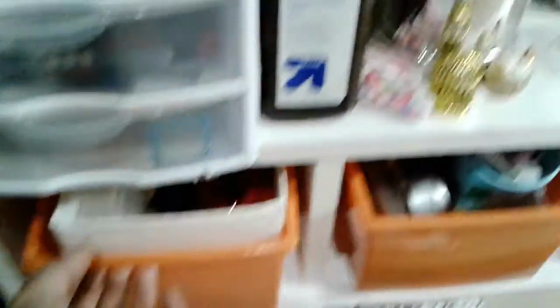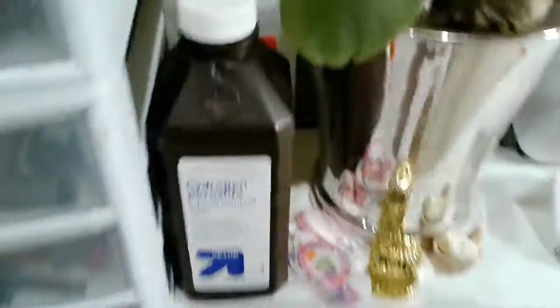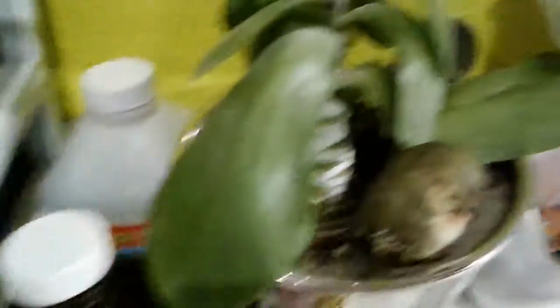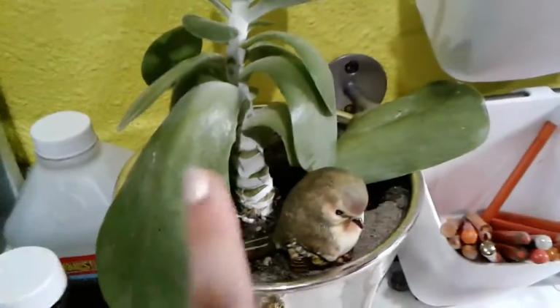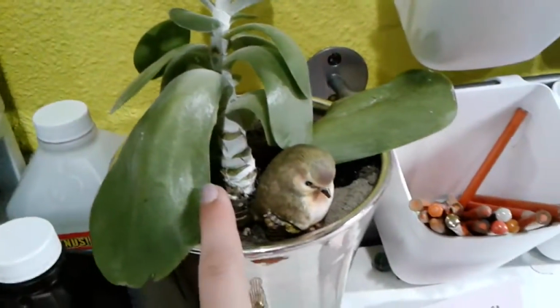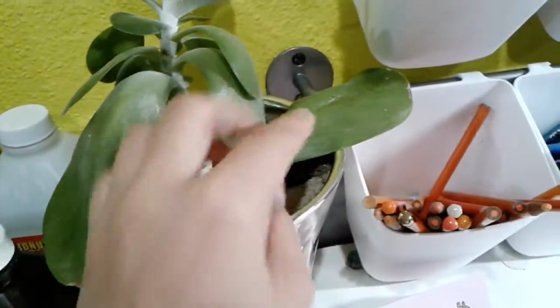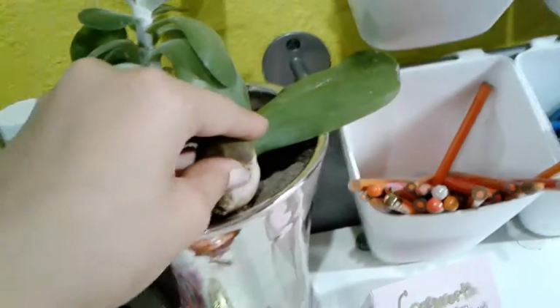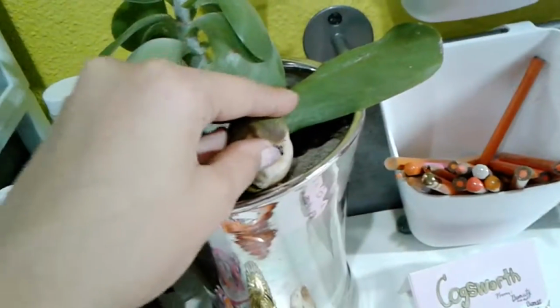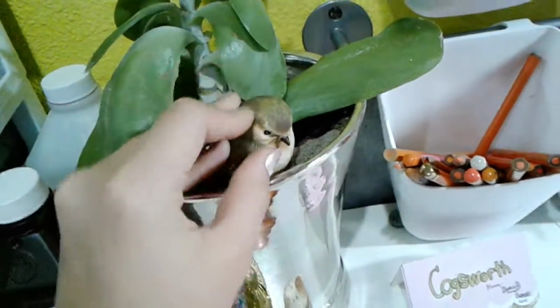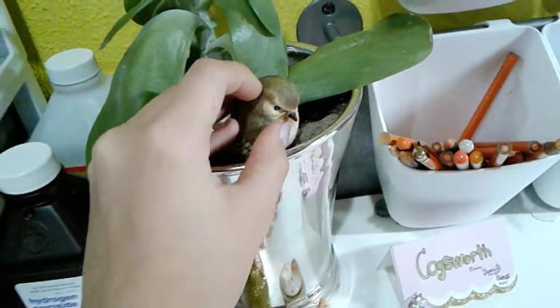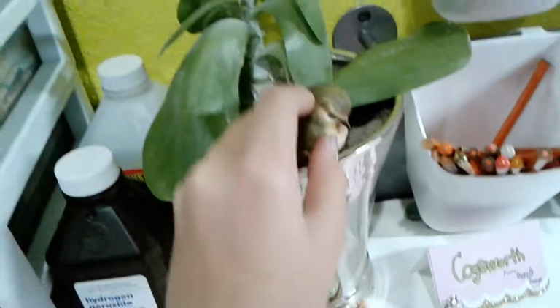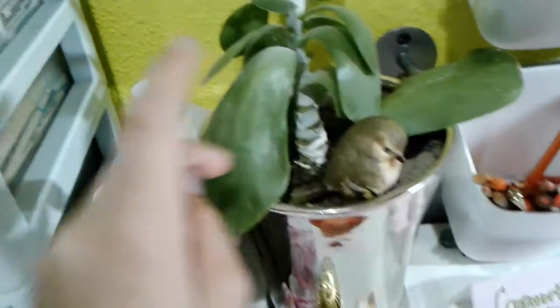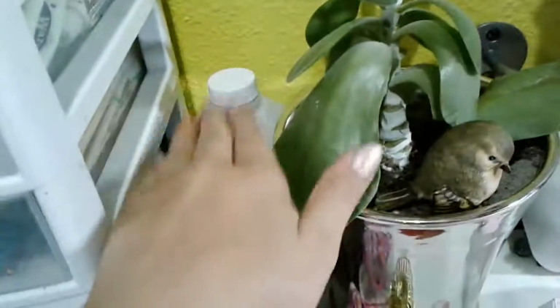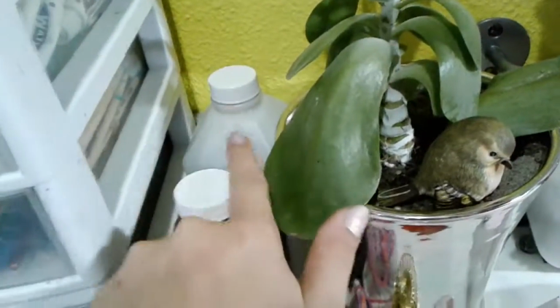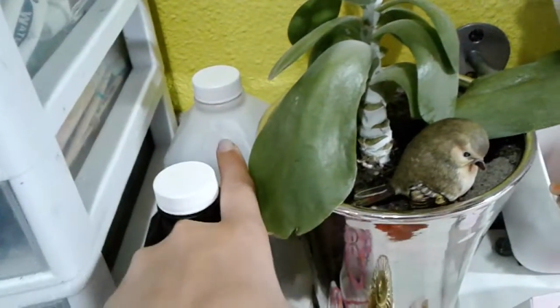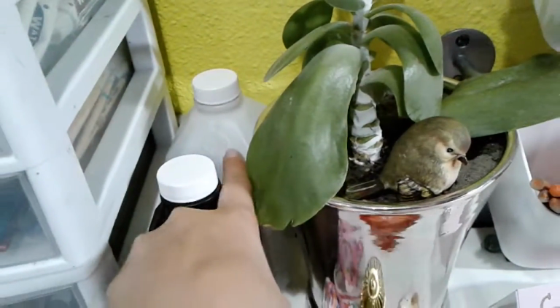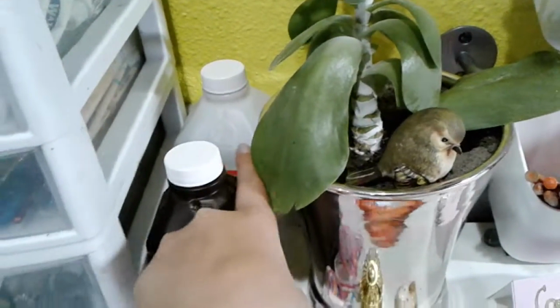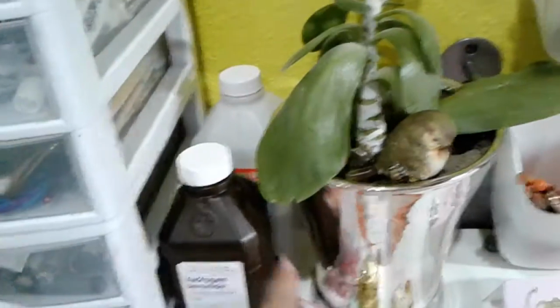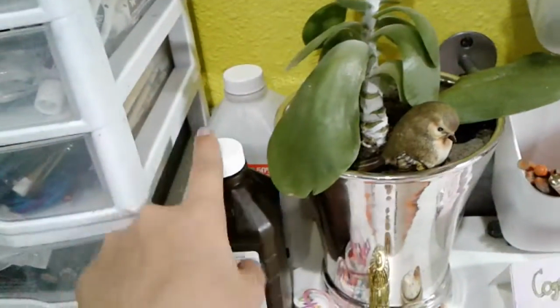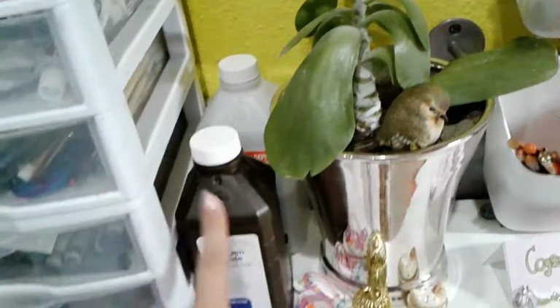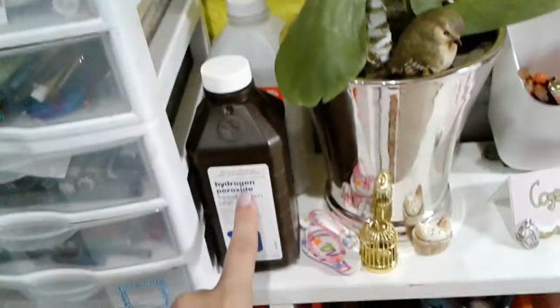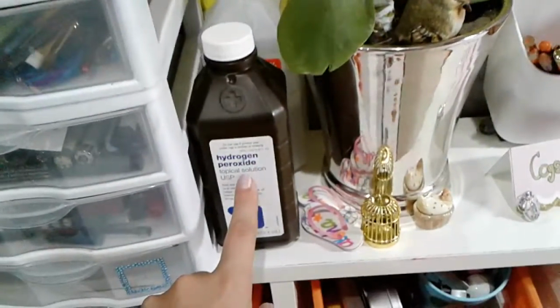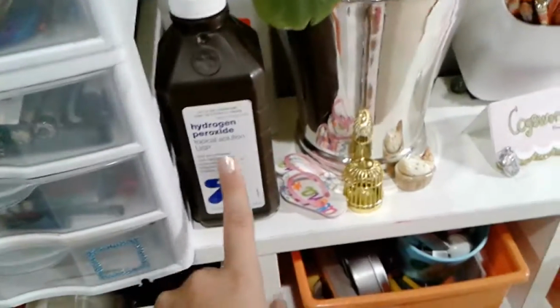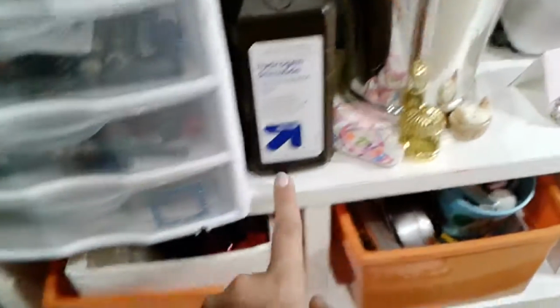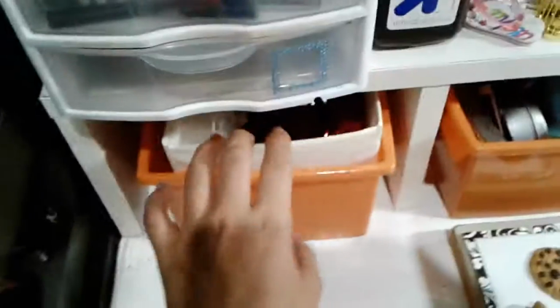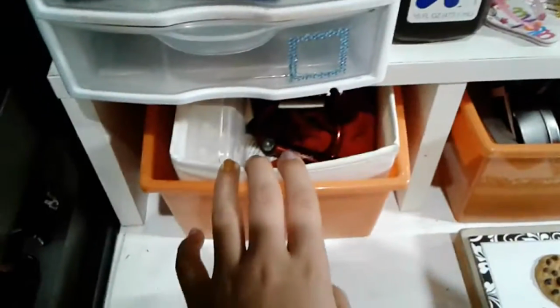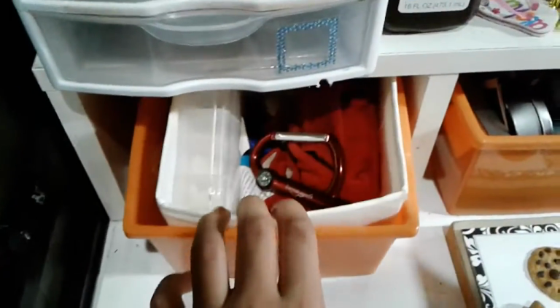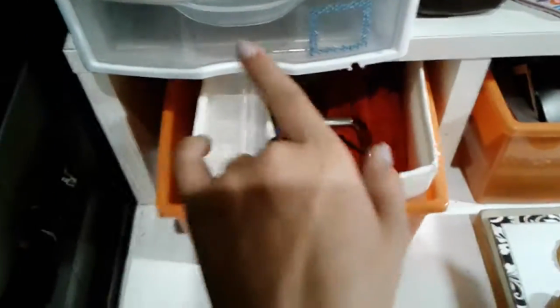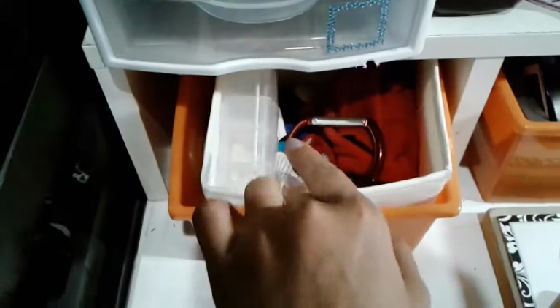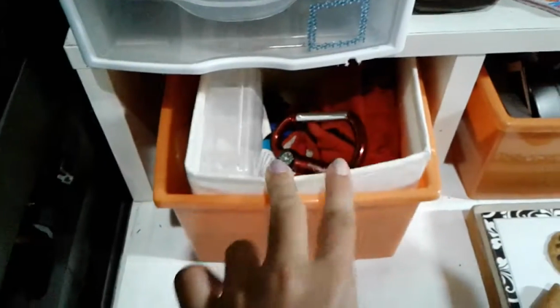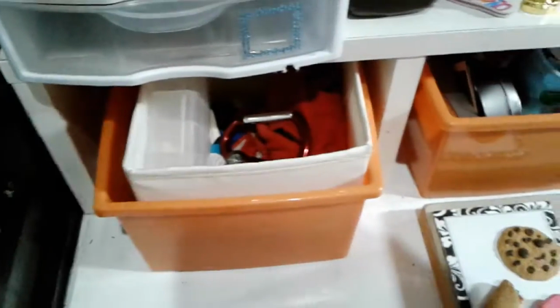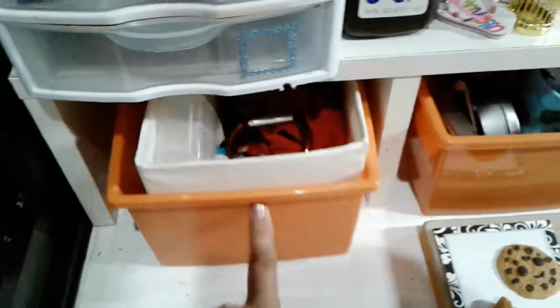Over here I have a real plant and I also have this porcelain bird. I have a bottle of isopropyl alcohol and some hydrogen peroxide. In here I just have a towel, some travel size q-tips, and a flashlight.